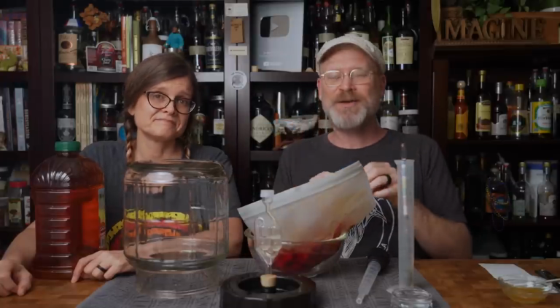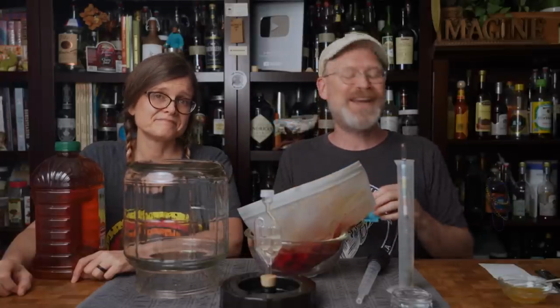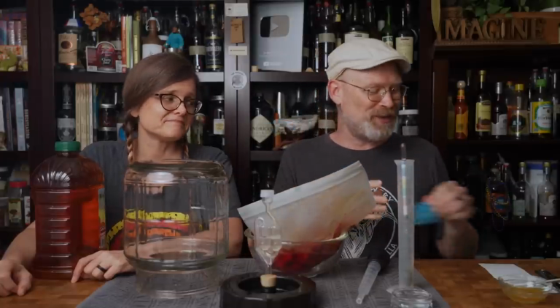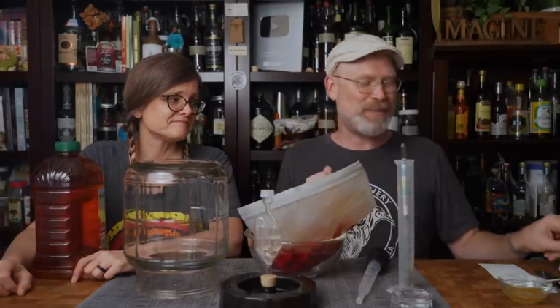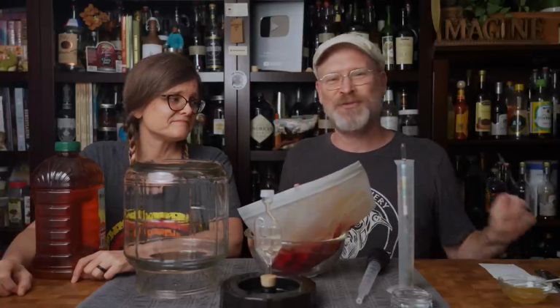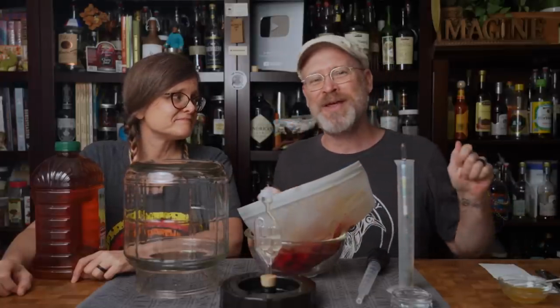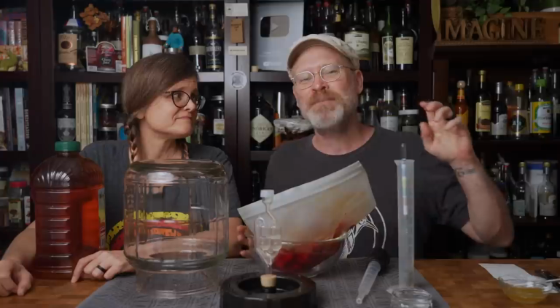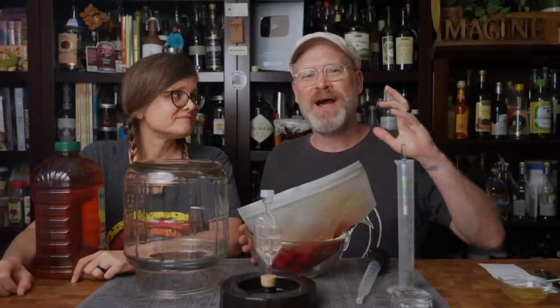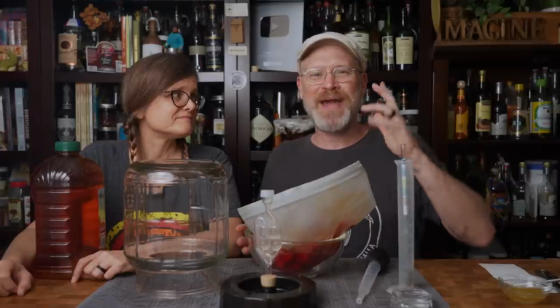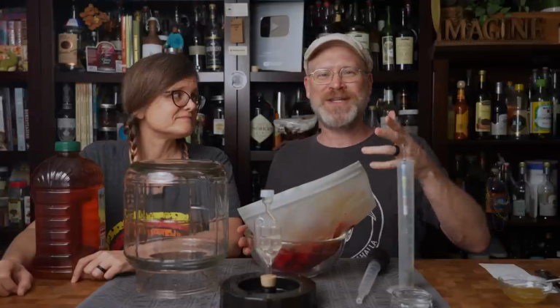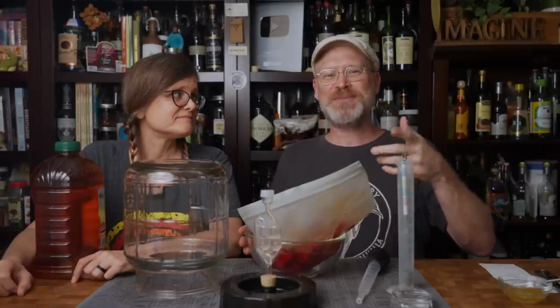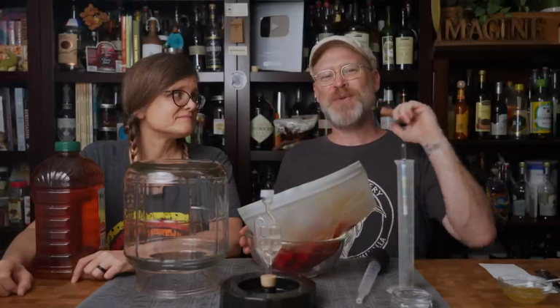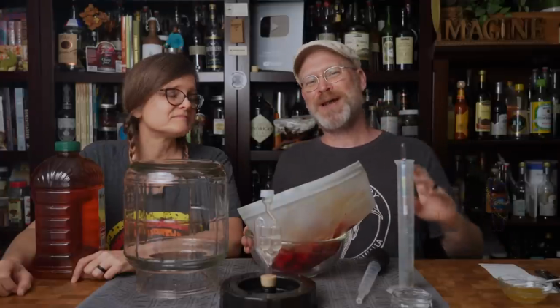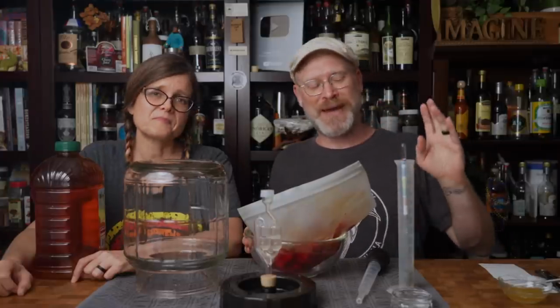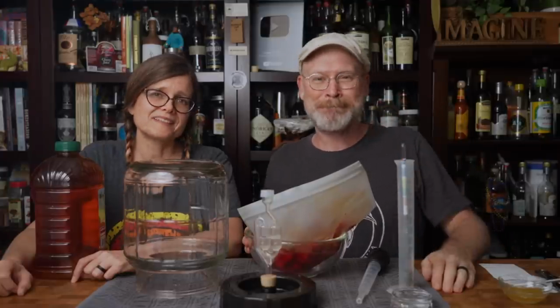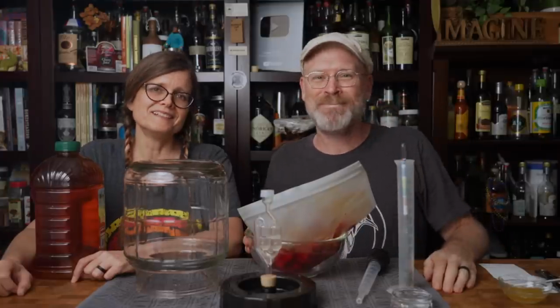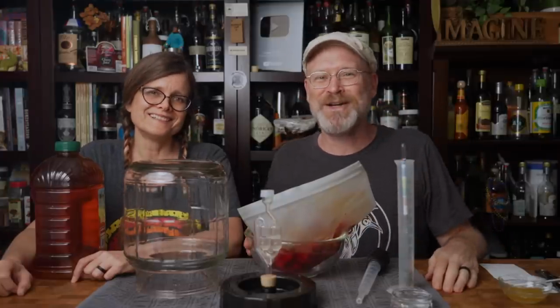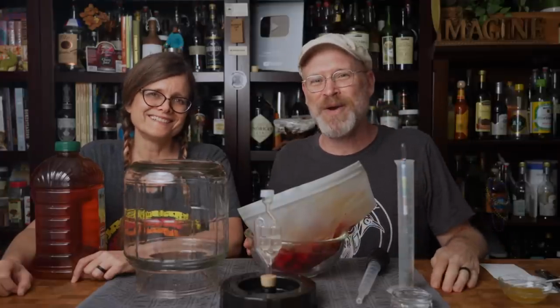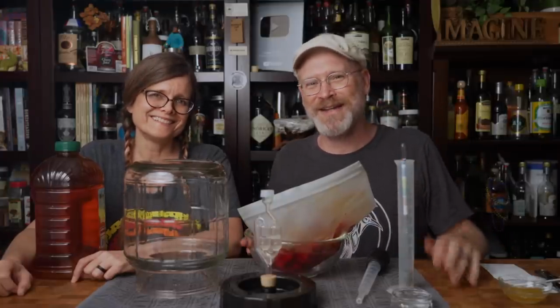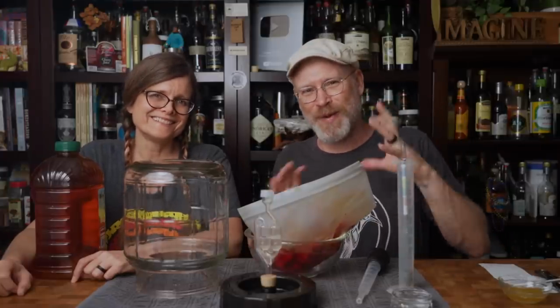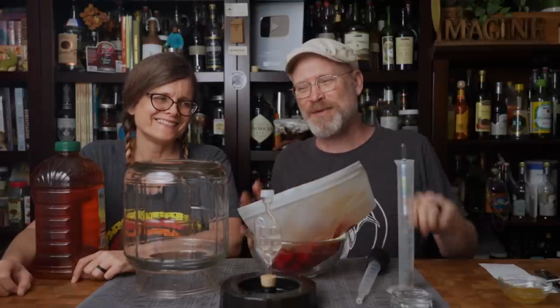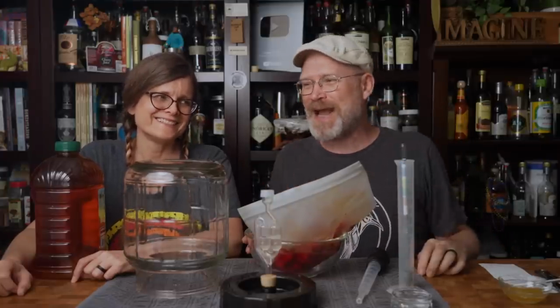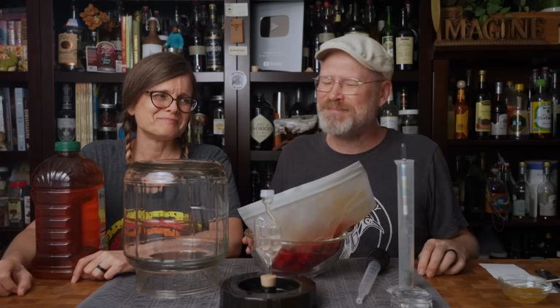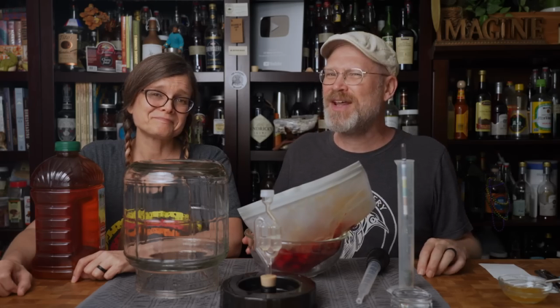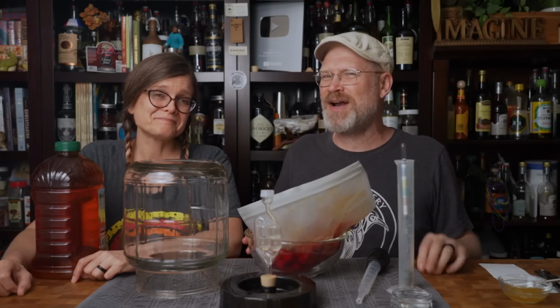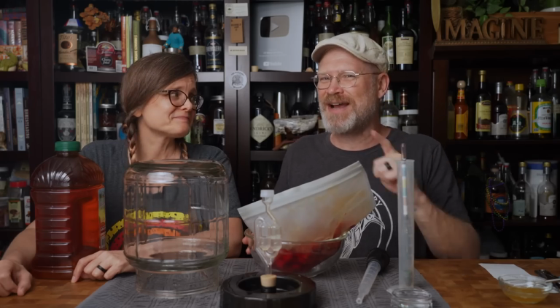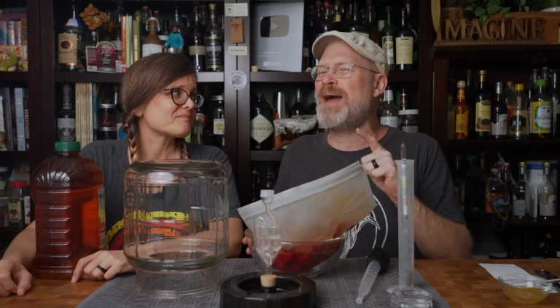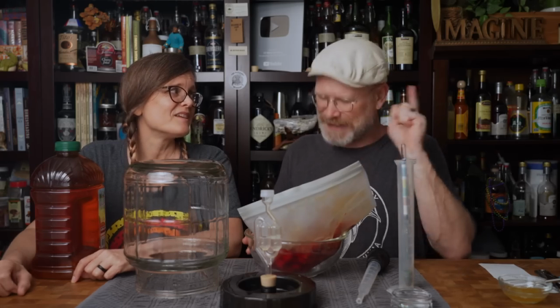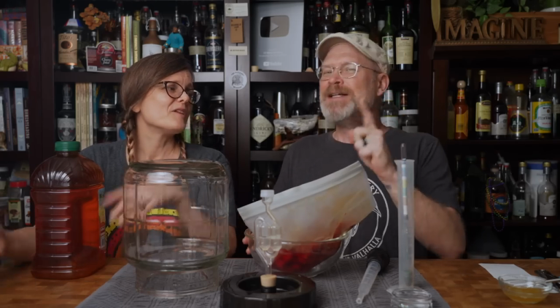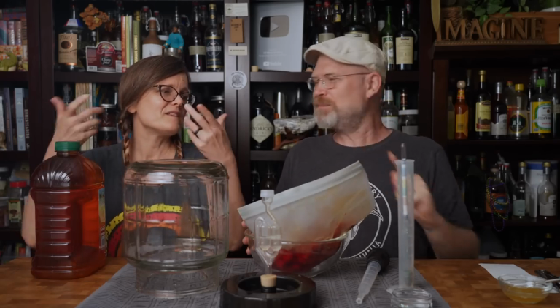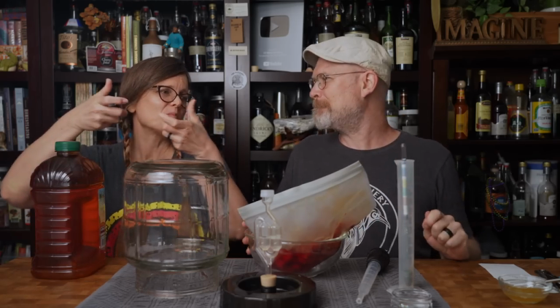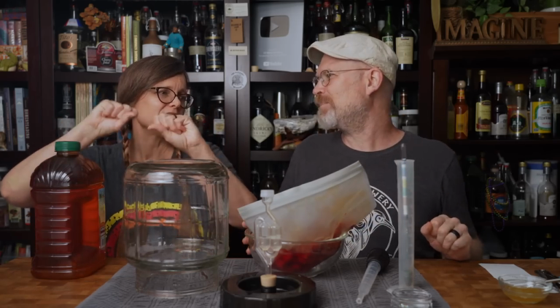Somebody said they used my patented folding method on a bag of tortilla chips and it blew out the bottom of the bag. They said it was so airtight that it blew out the bottom of the bag. I'm still not sure how exactly that happened — they might have compressed it too much.